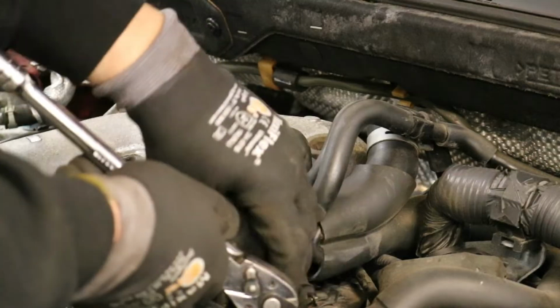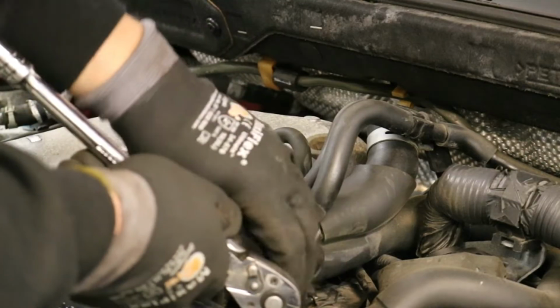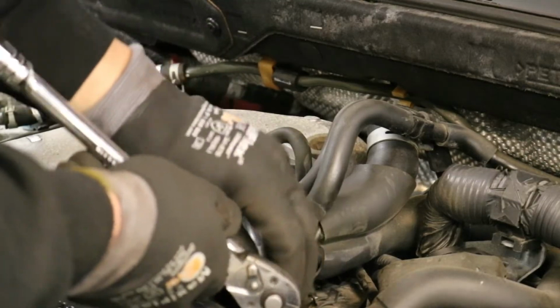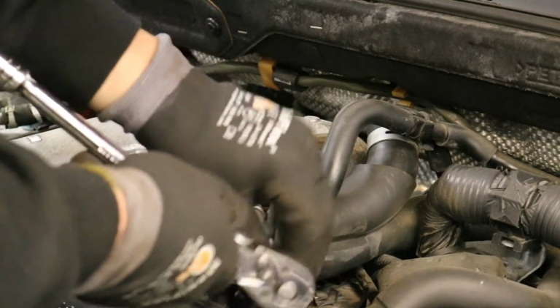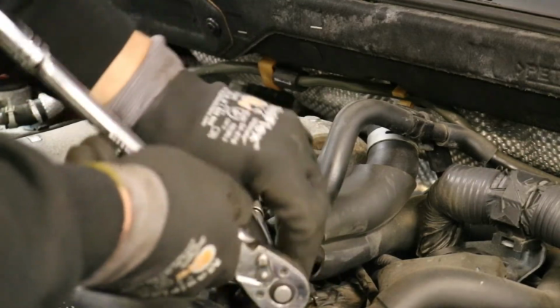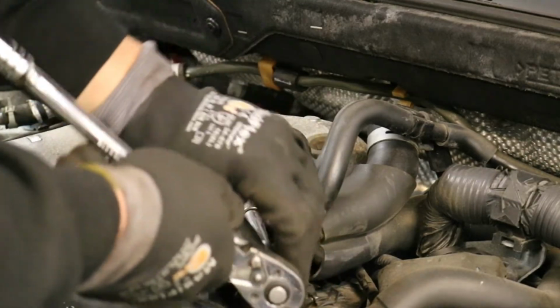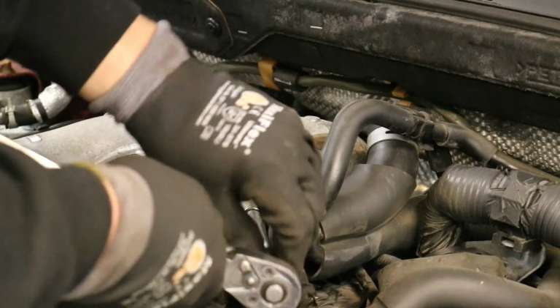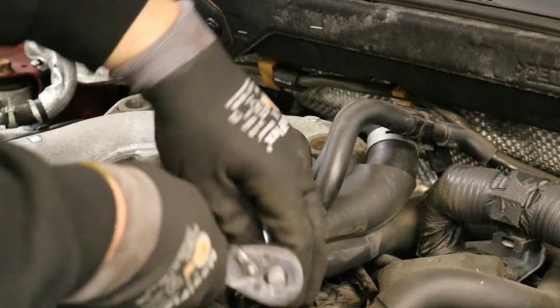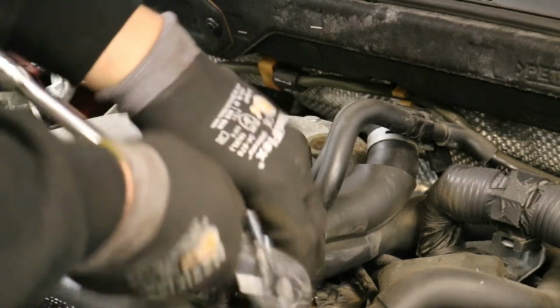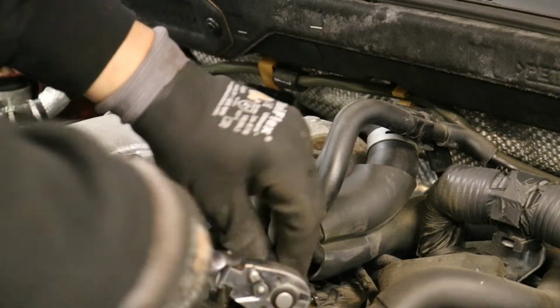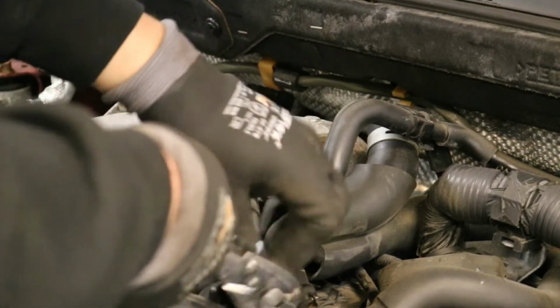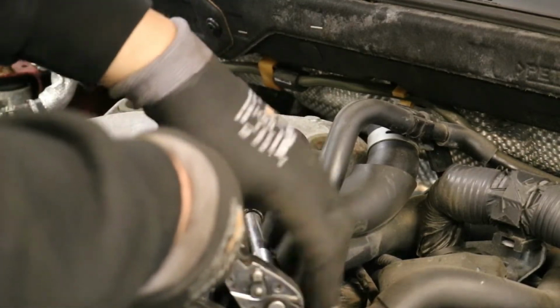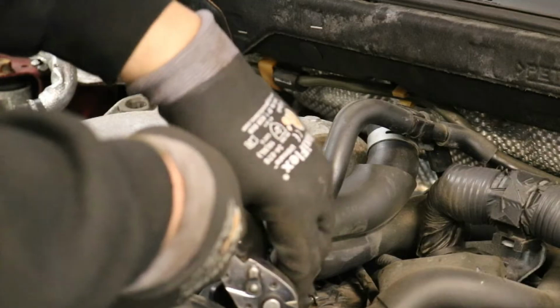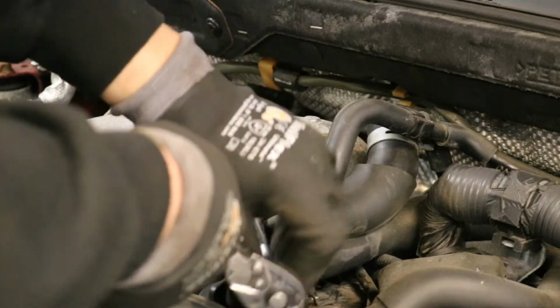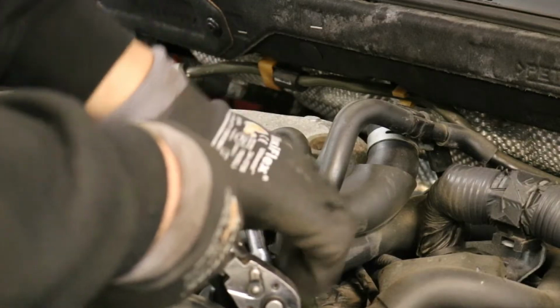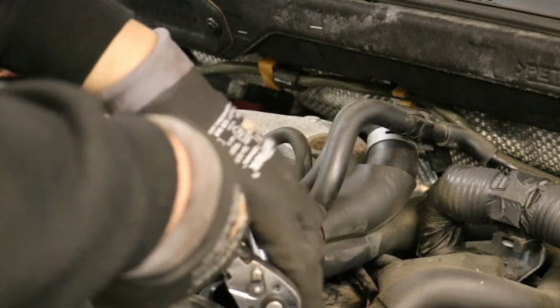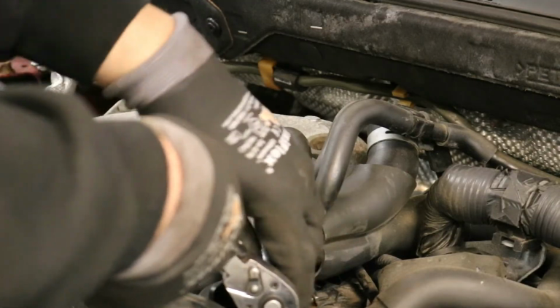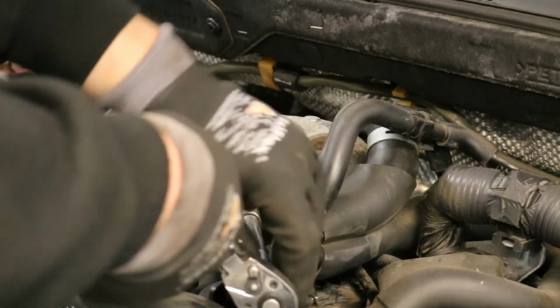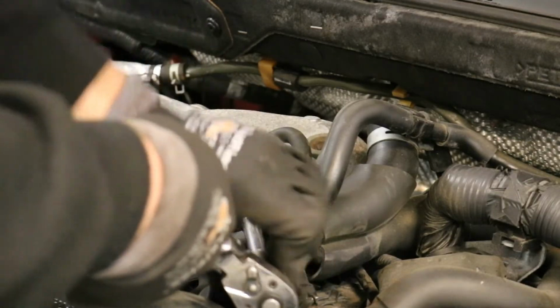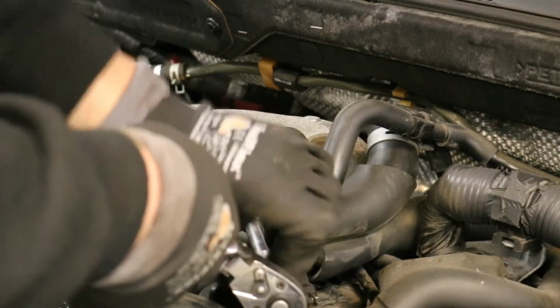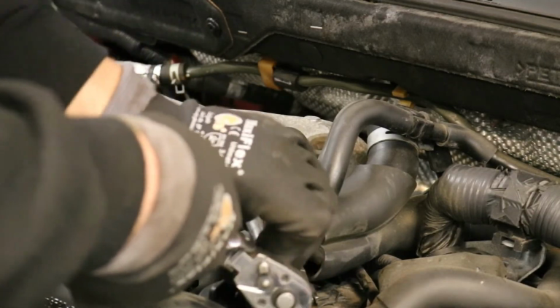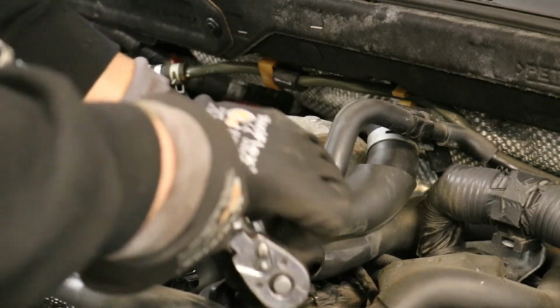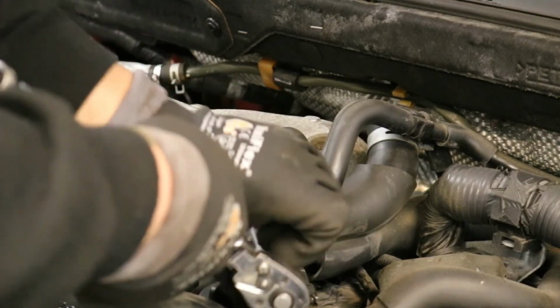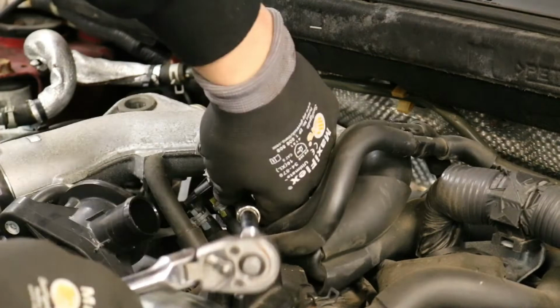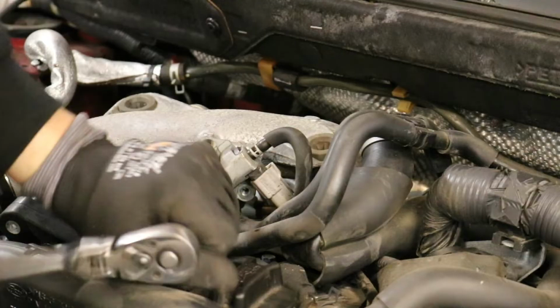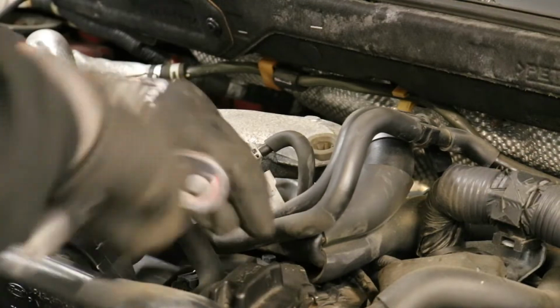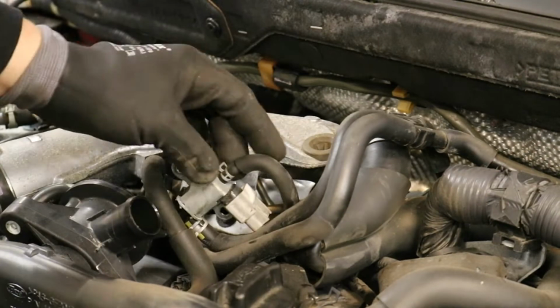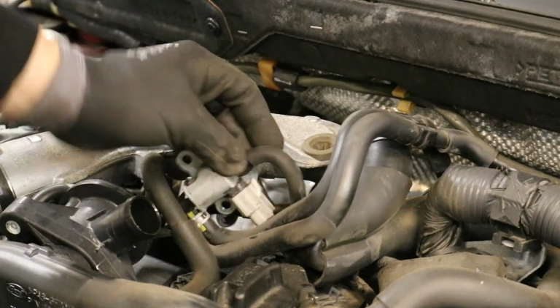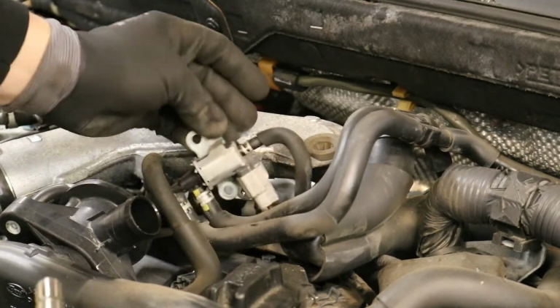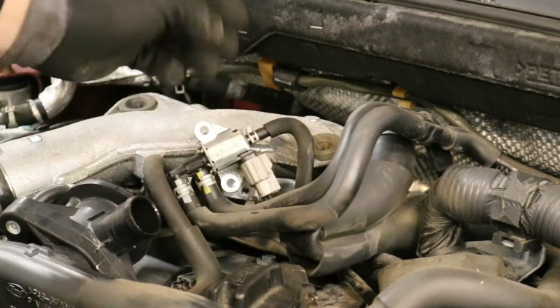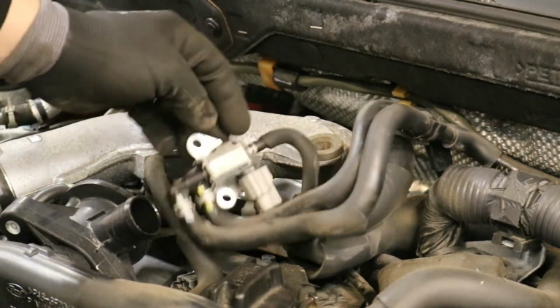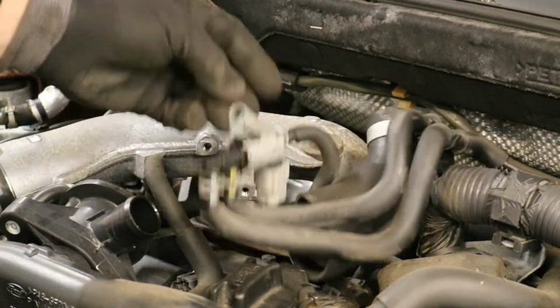I don't recommend removing any of these hoses yet or even unplugging it, just so you don't misplace anything — but you do need to take that off. So we have that off; it's free floating now.